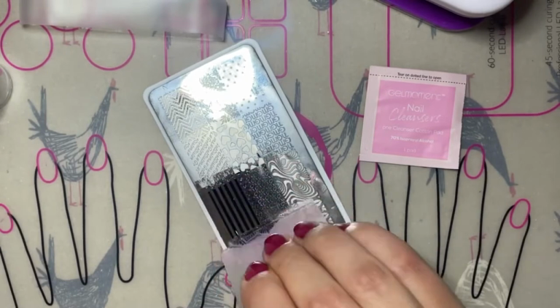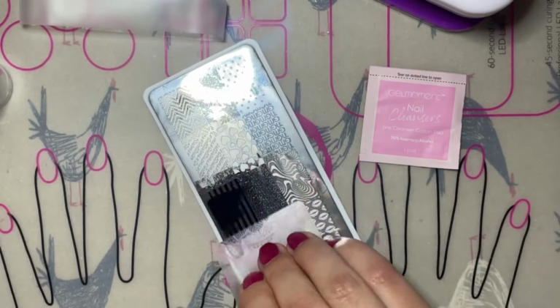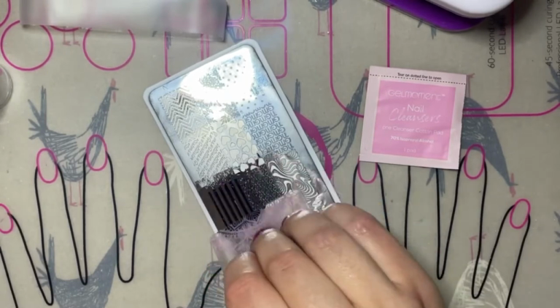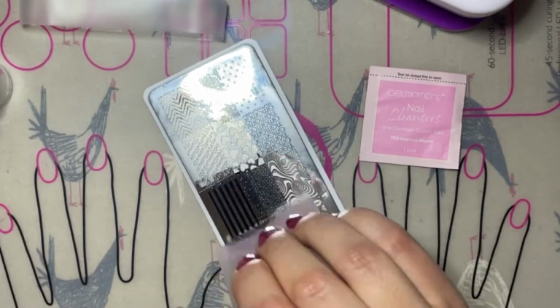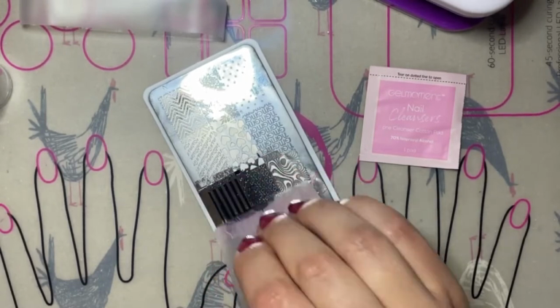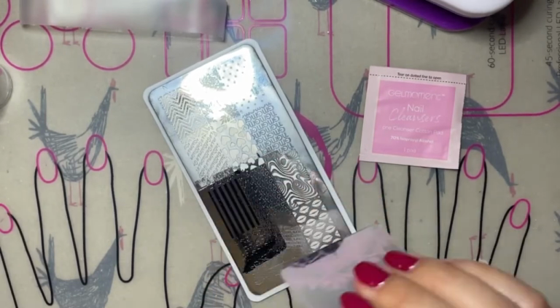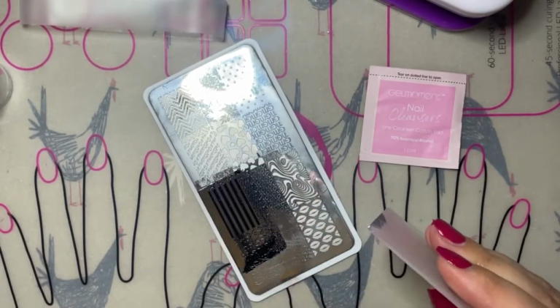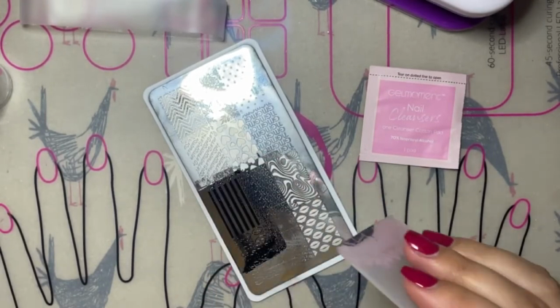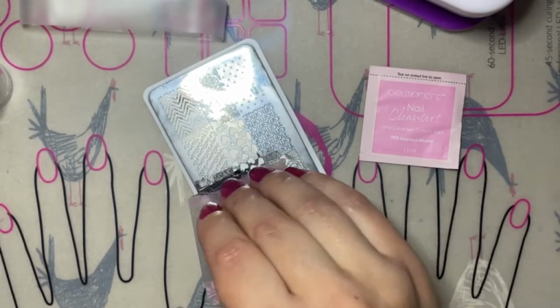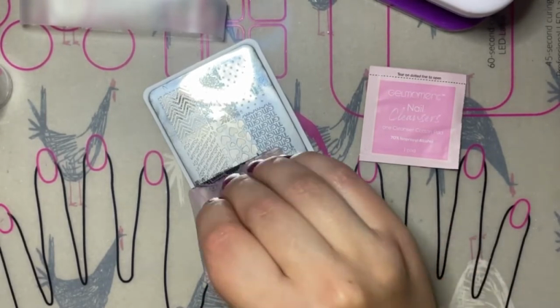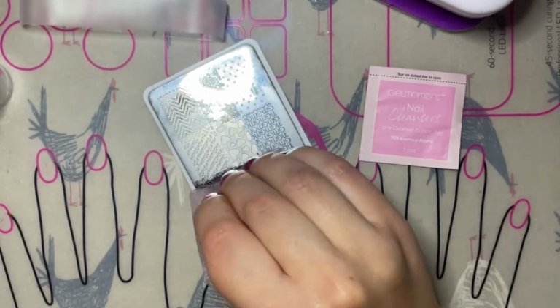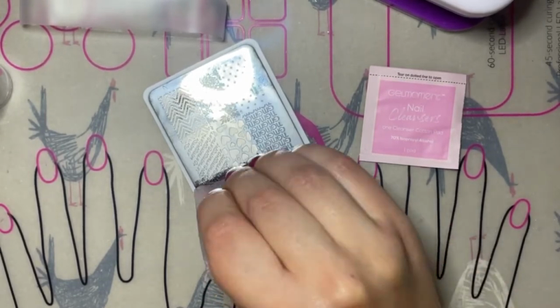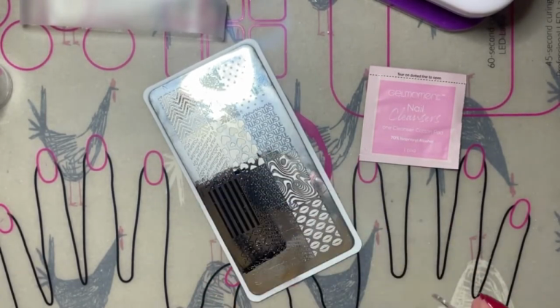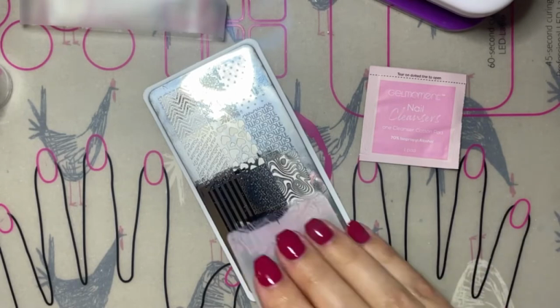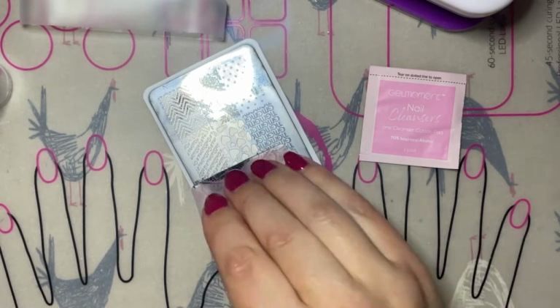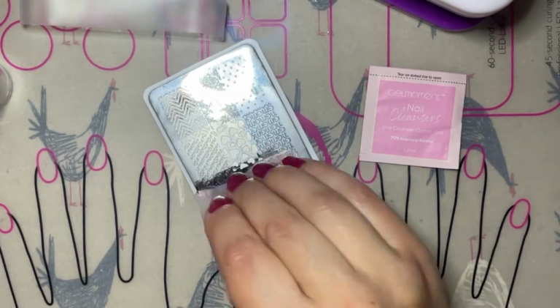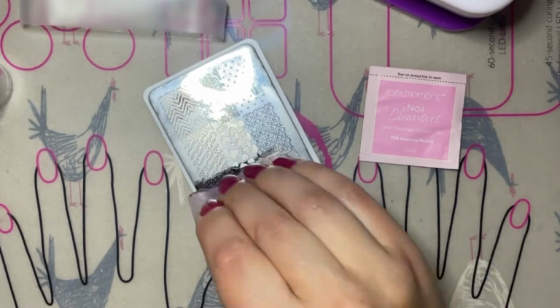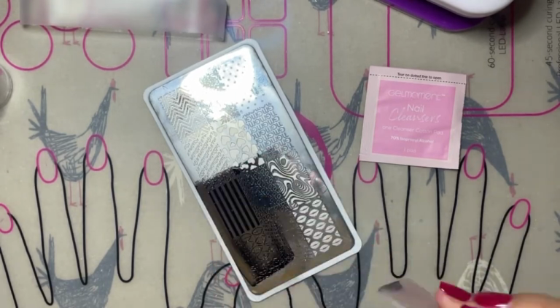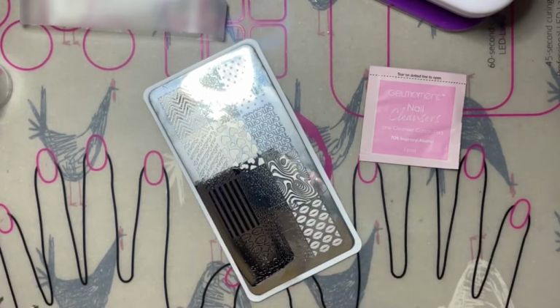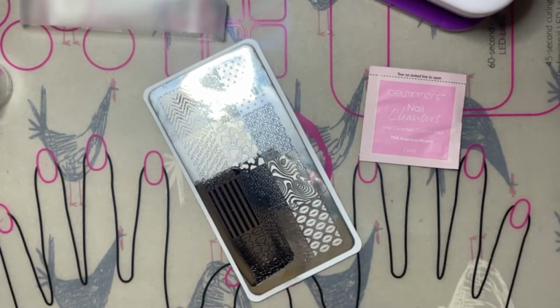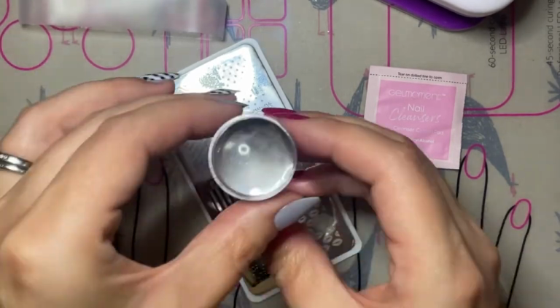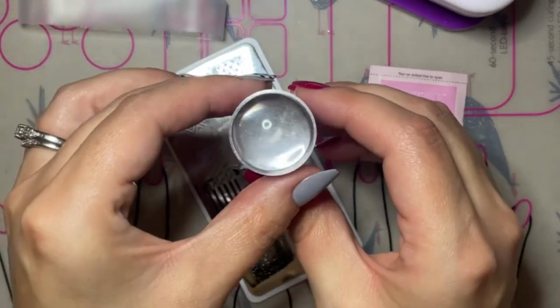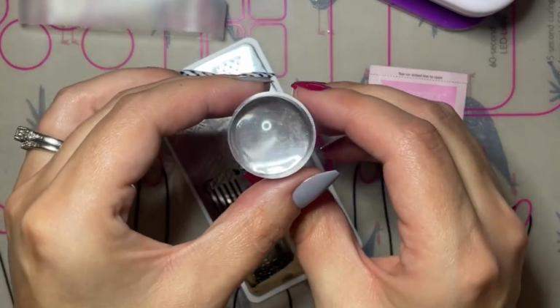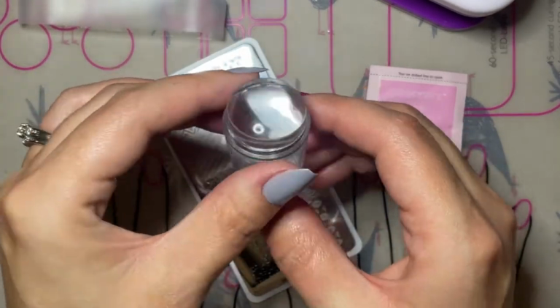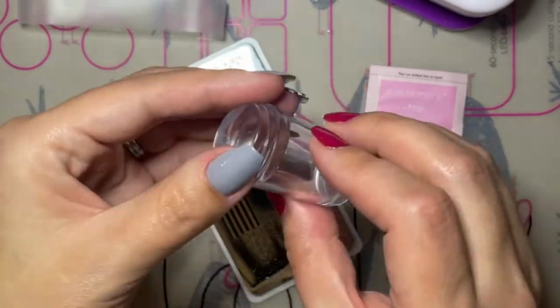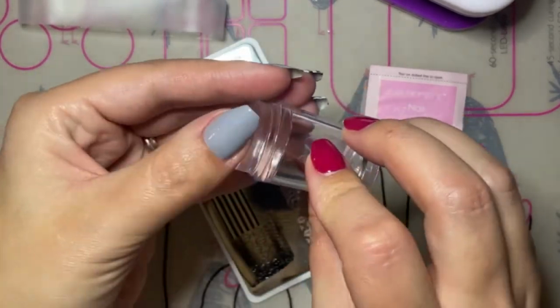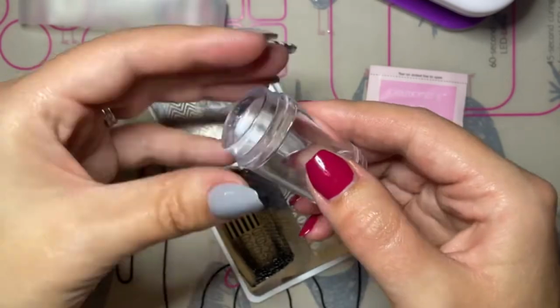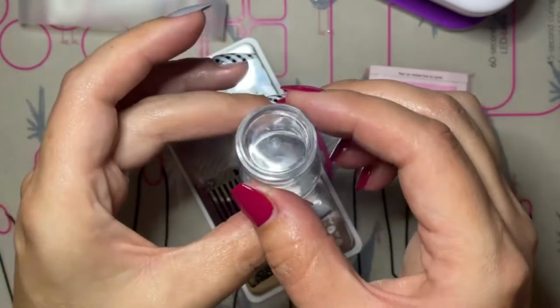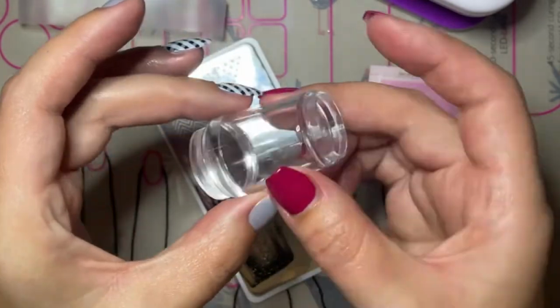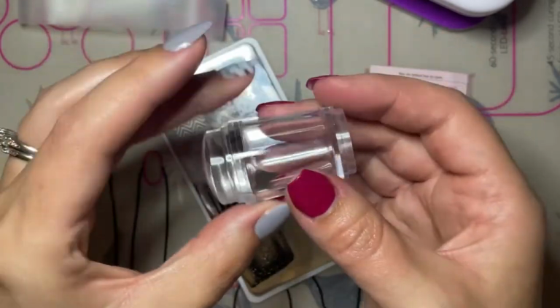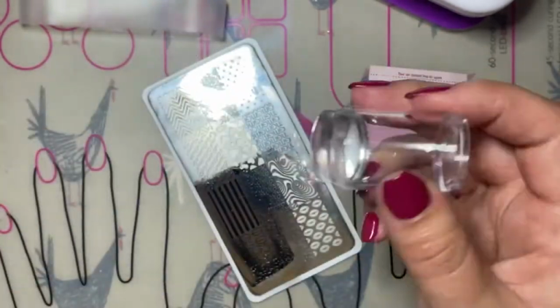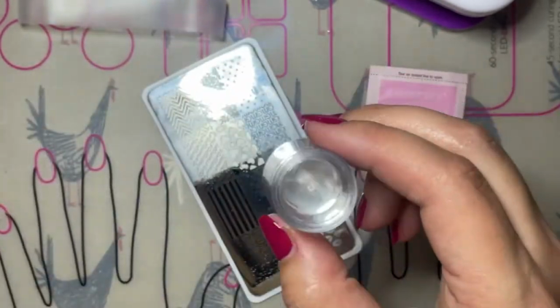For this manicure I'm starting with a base color of London Dreams on my nails before applying the stamps. We're going to start with the stripes from the number three stamping plate and we're going to use the black stamping gel.